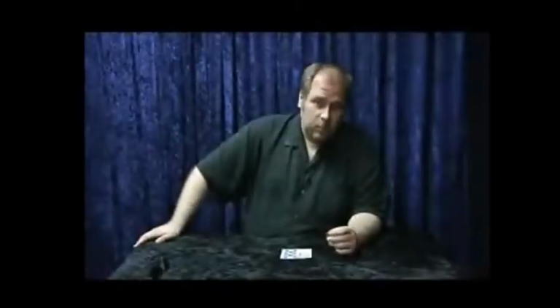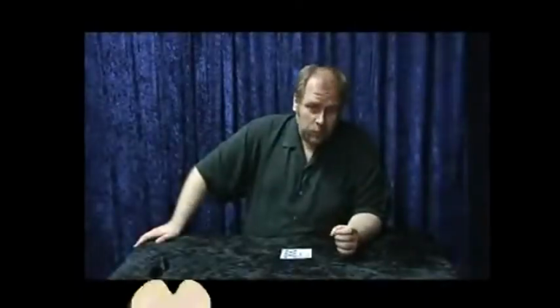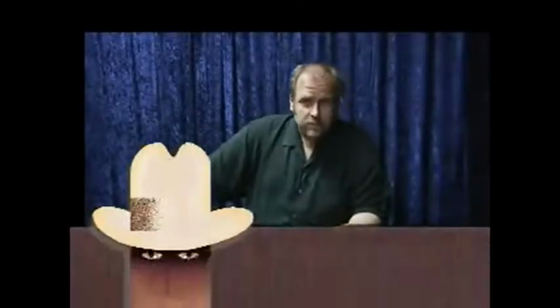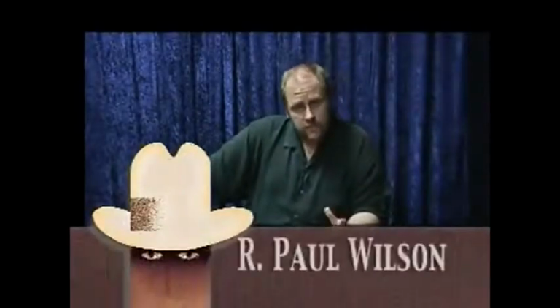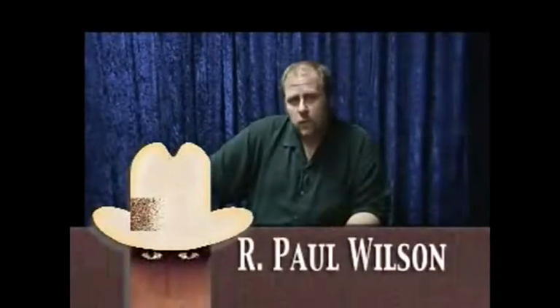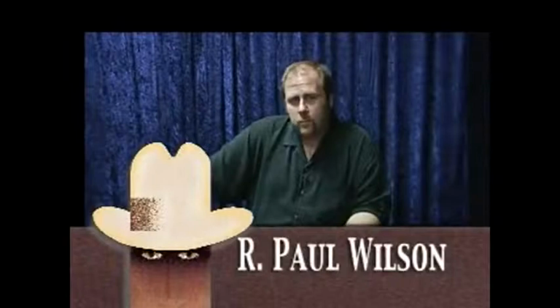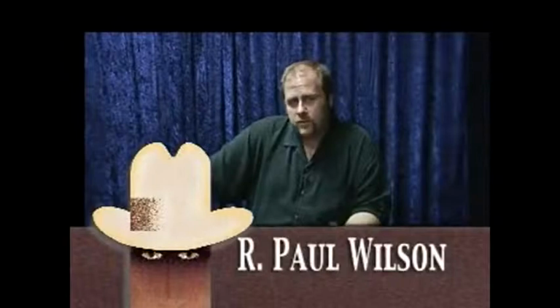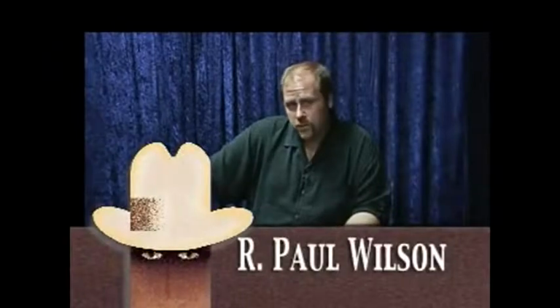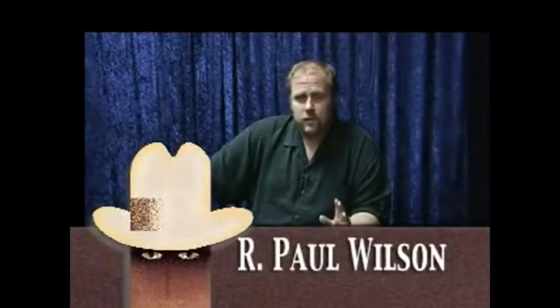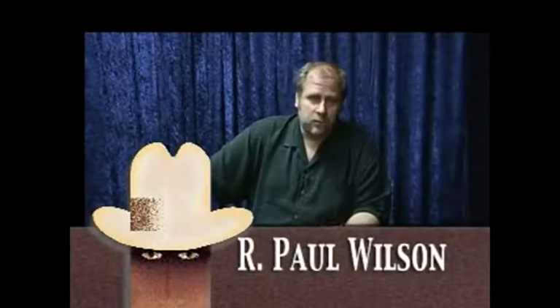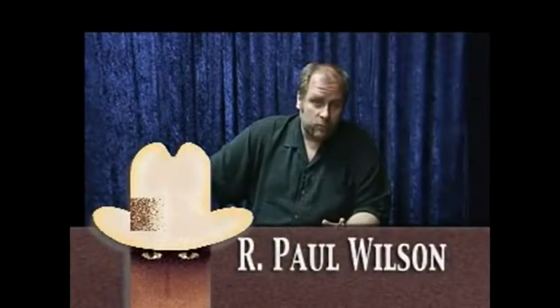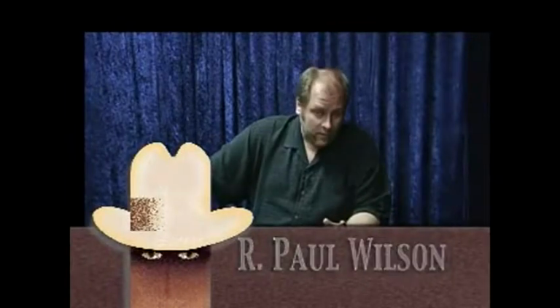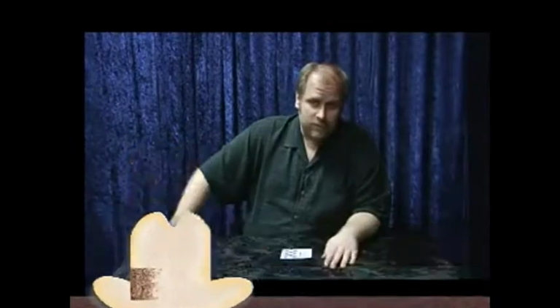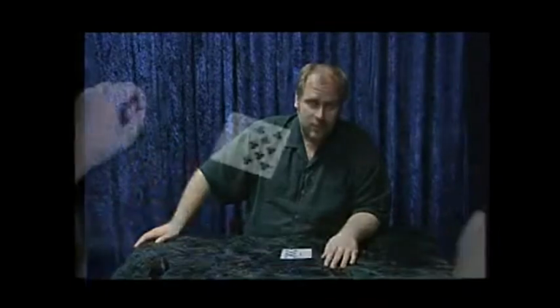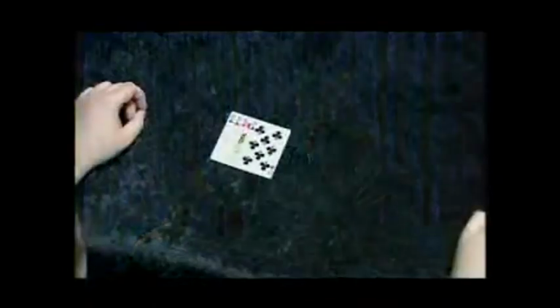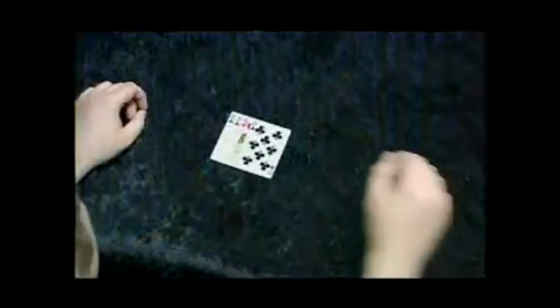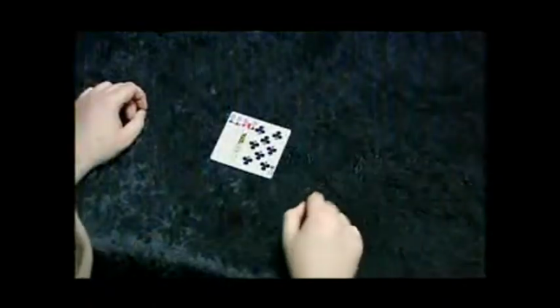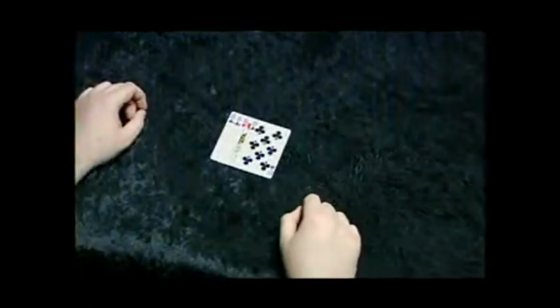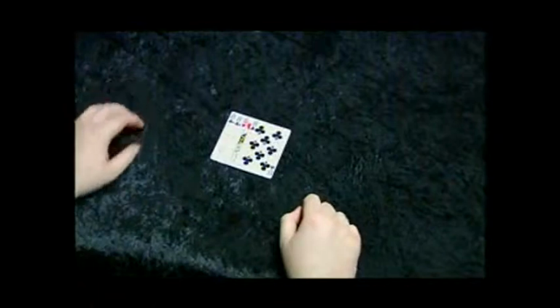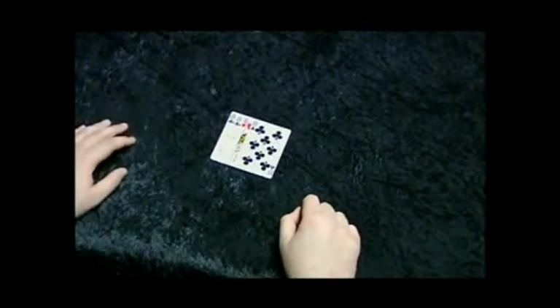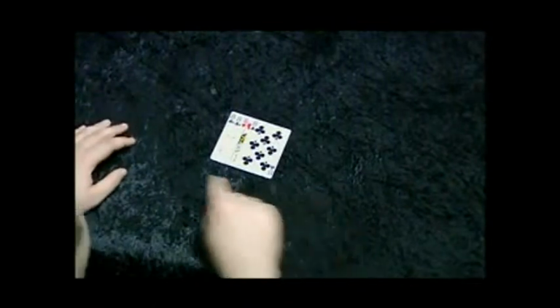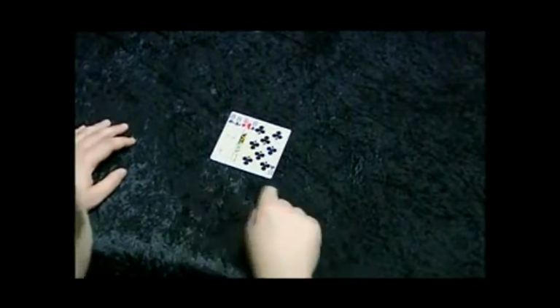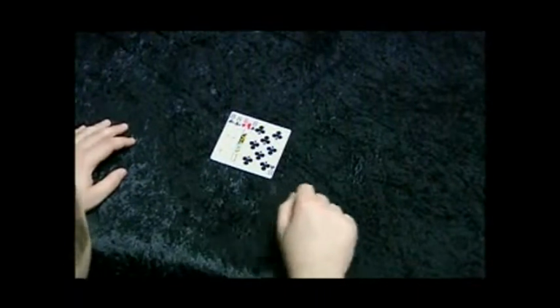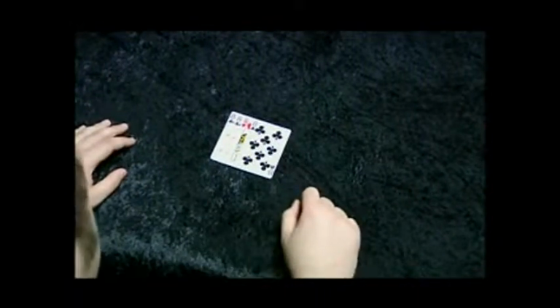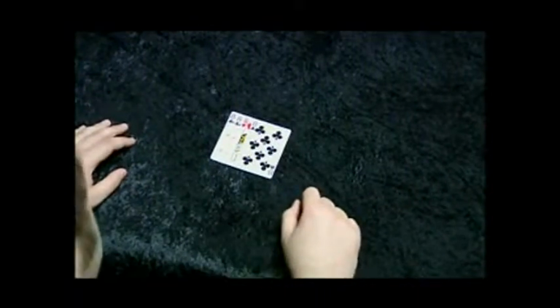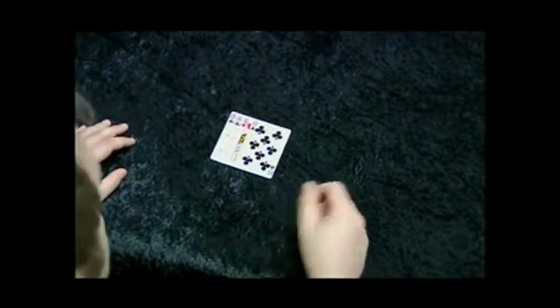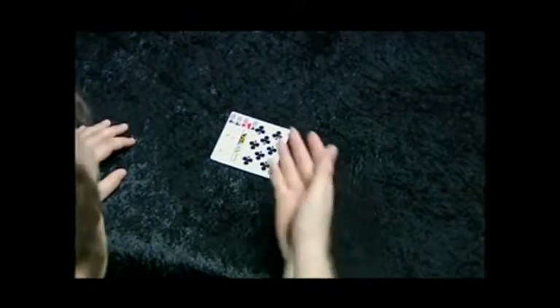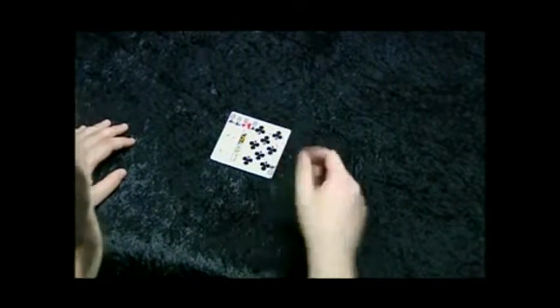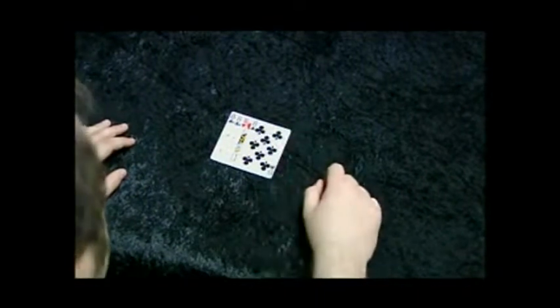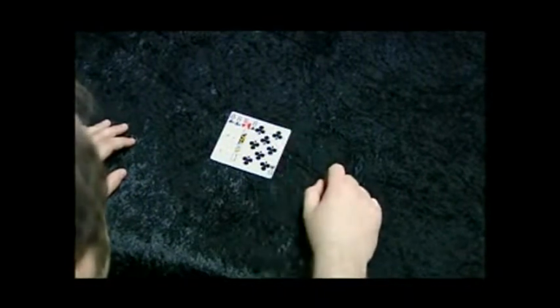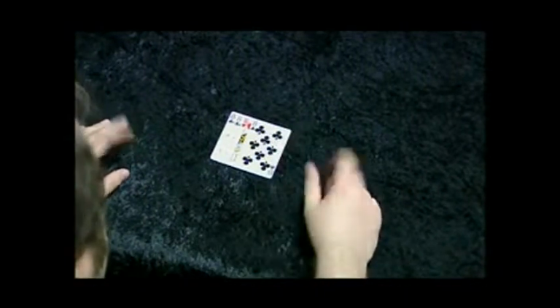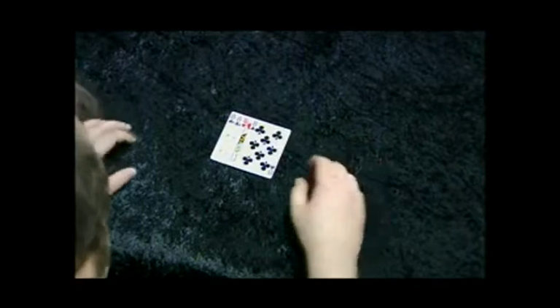My name is Paul Wilson. This is ConCam Monte — a trick that I've been doing for over 20 years. I'm going to show you the secret to one of the oldest scams in the world. It uses four cards, but it's actually called the three-card trick. Let me explain.